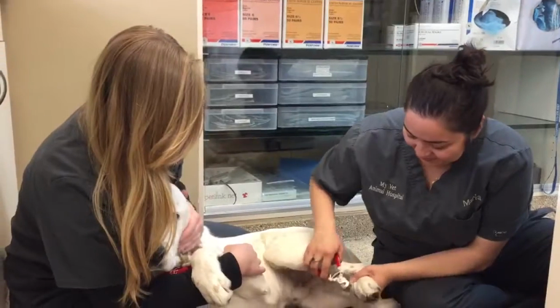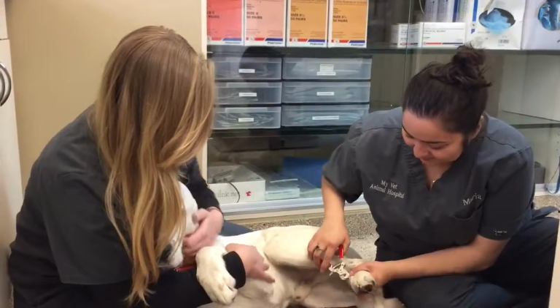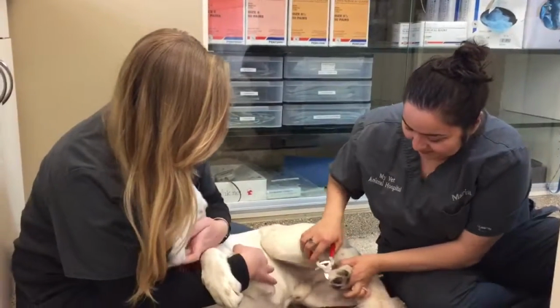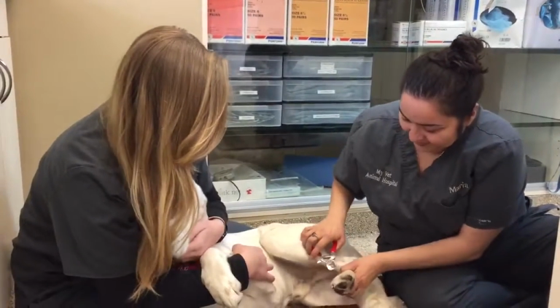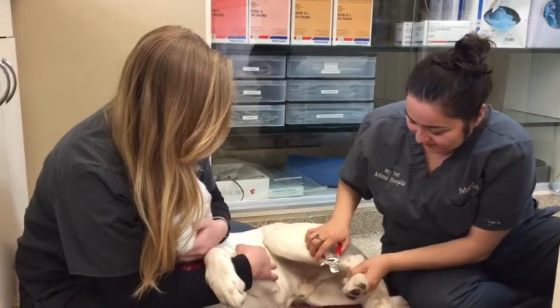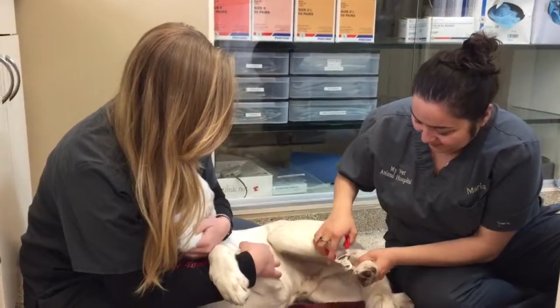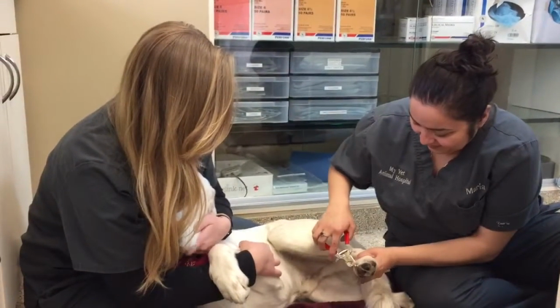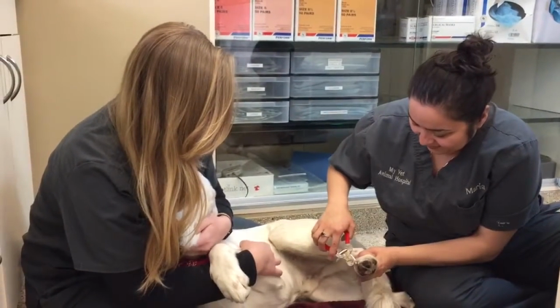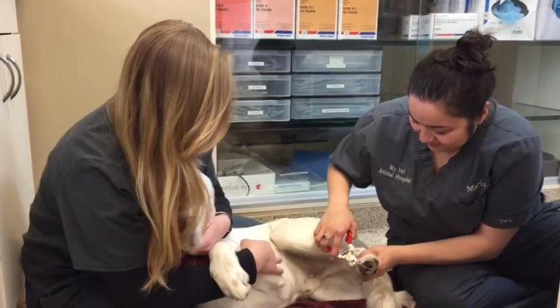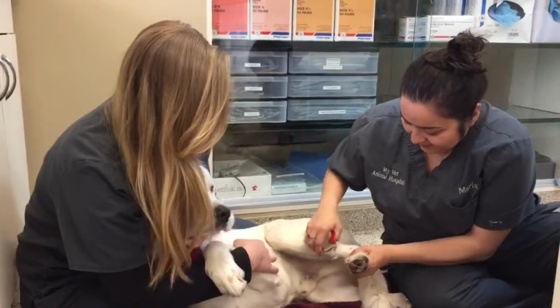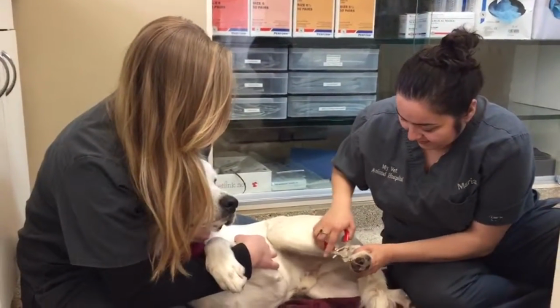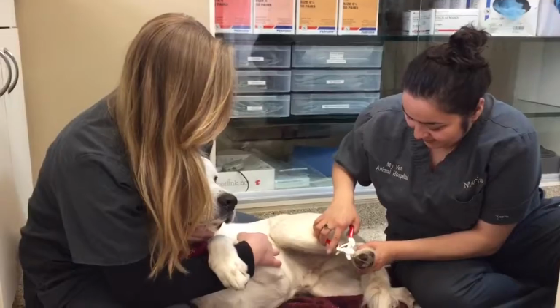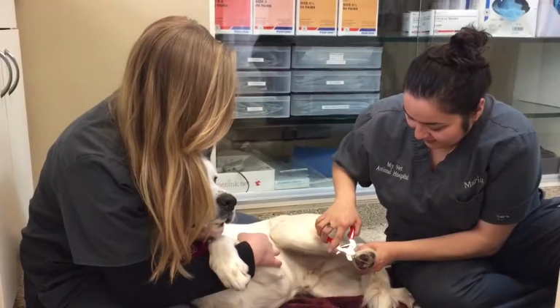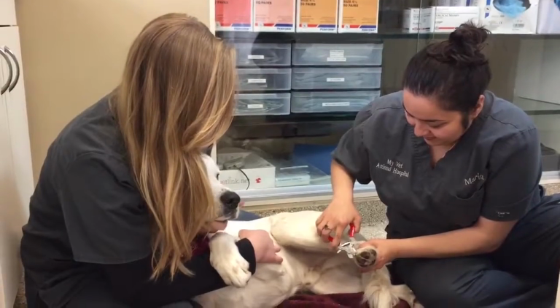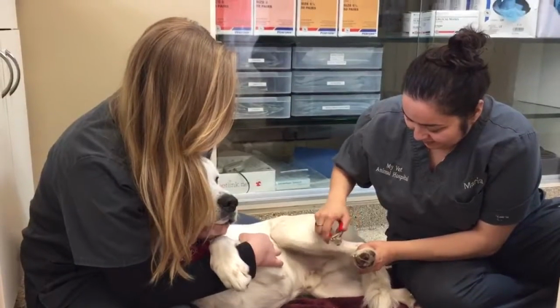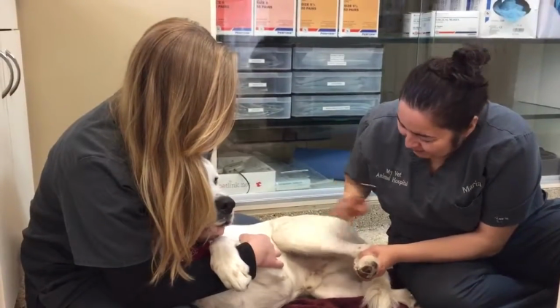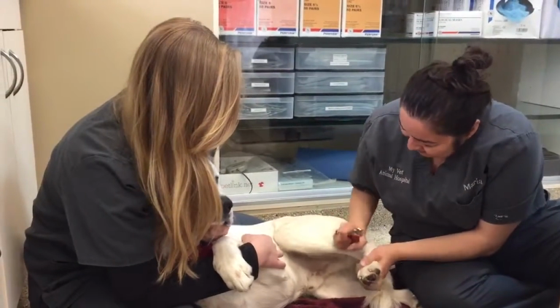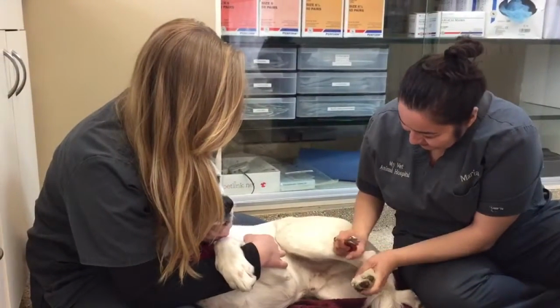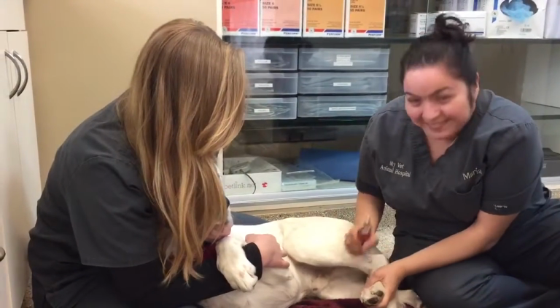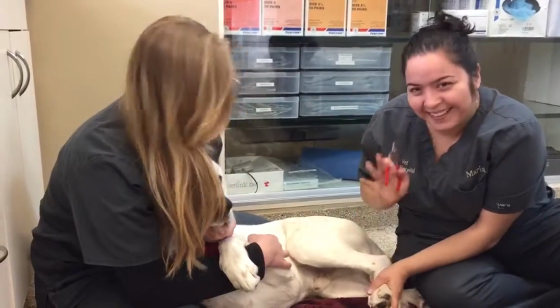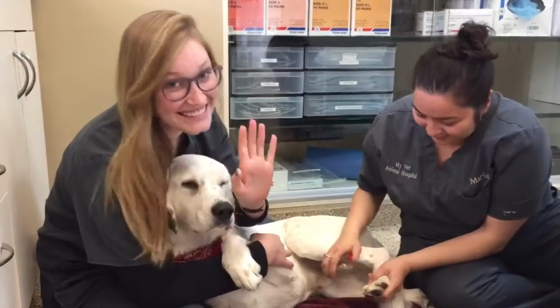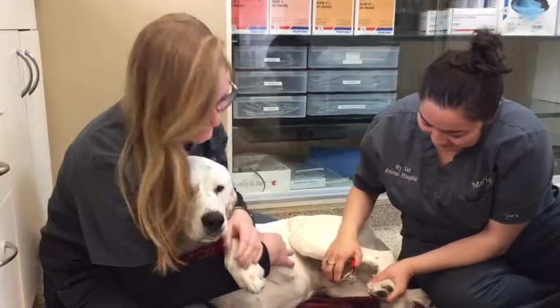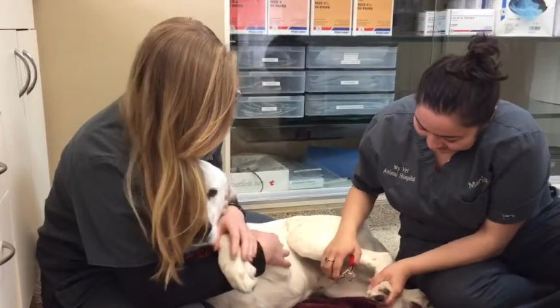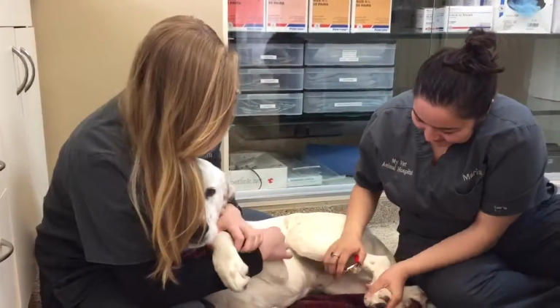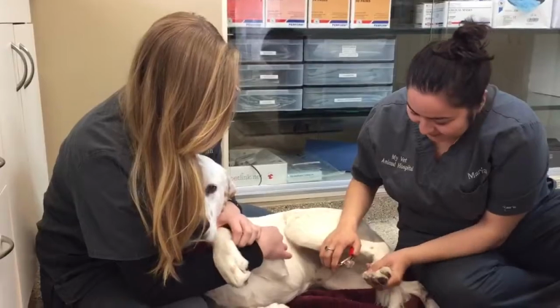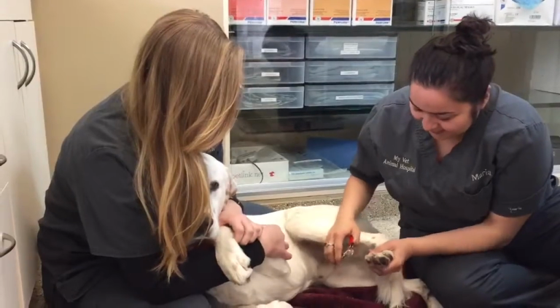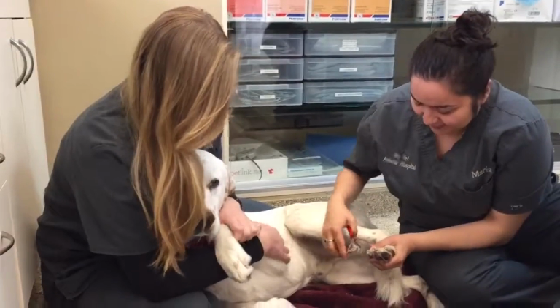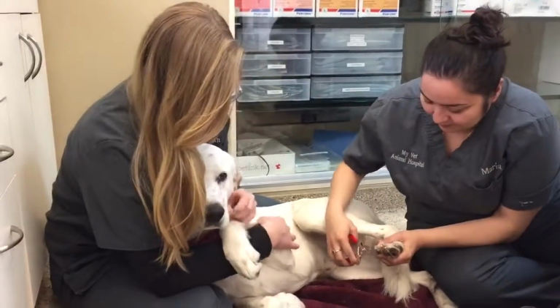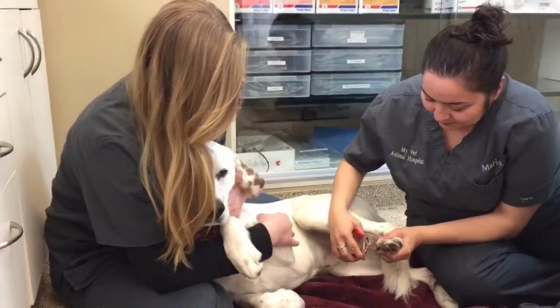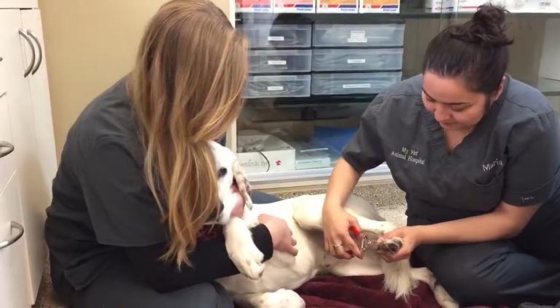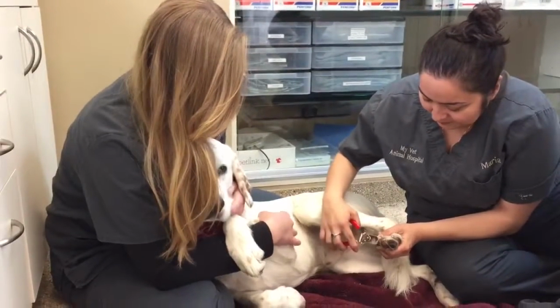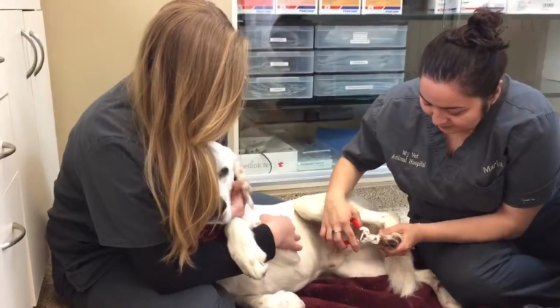Hi guys, this is Miranda from My Vet Animal Hospital. You have seen me before — I'm one of the technicians here. We have Maria and Meredith trimming Abner's nails. Abner is Meredith's pup.